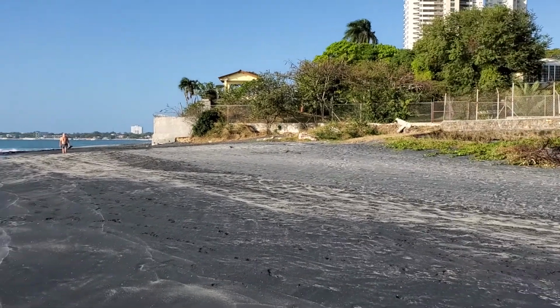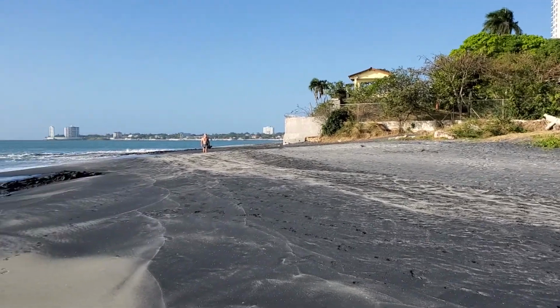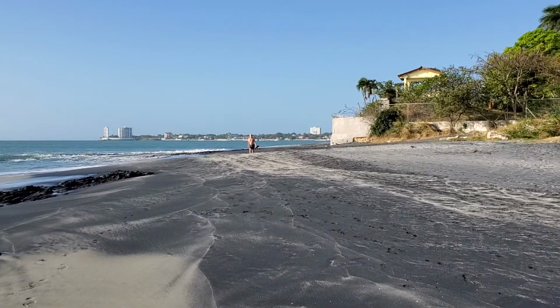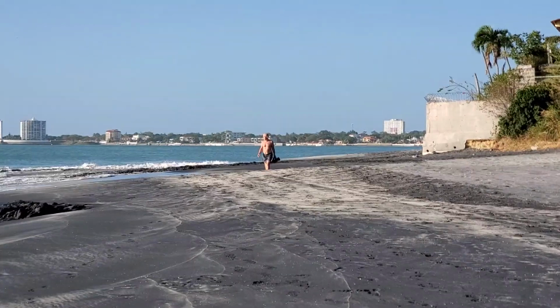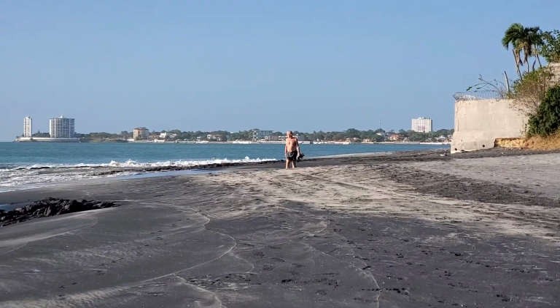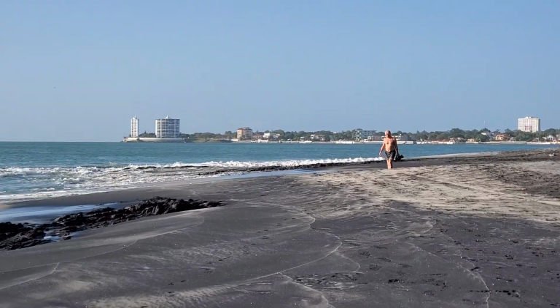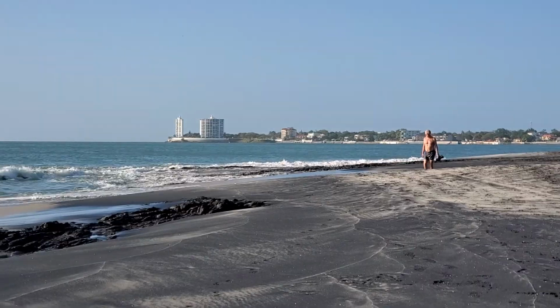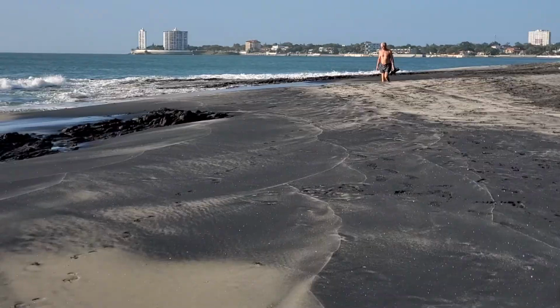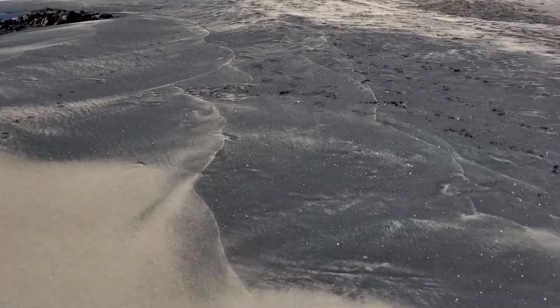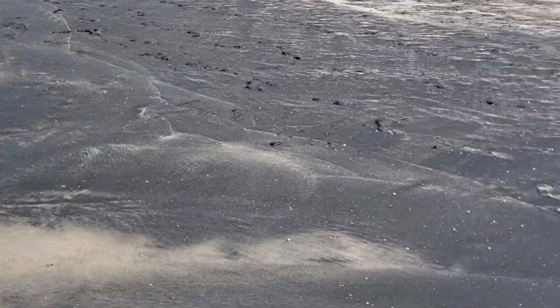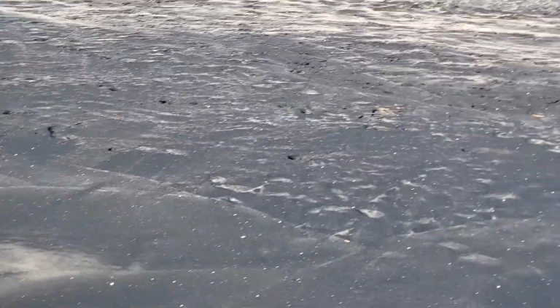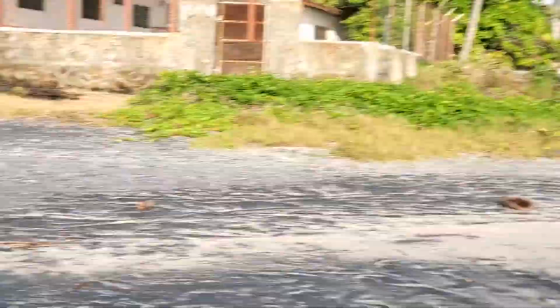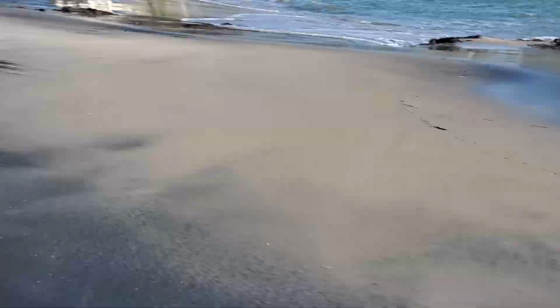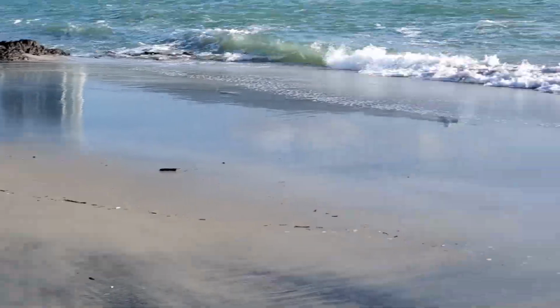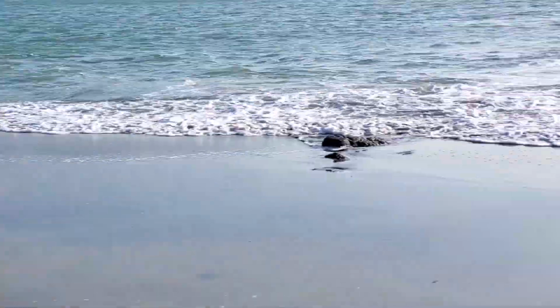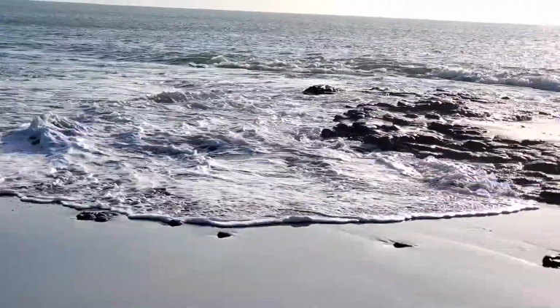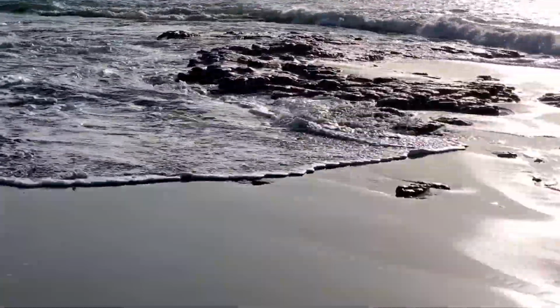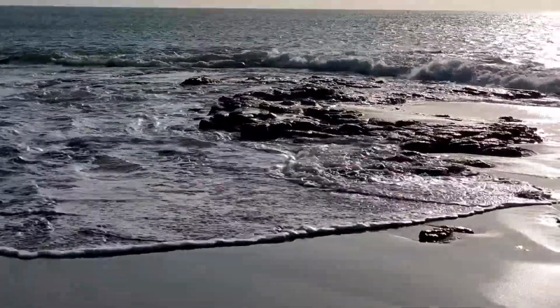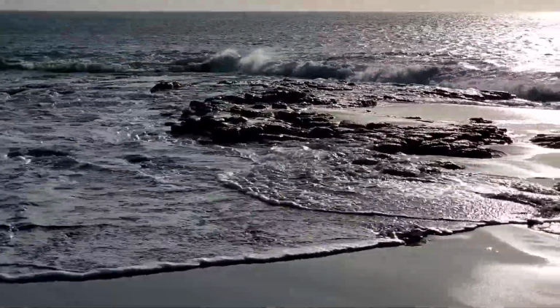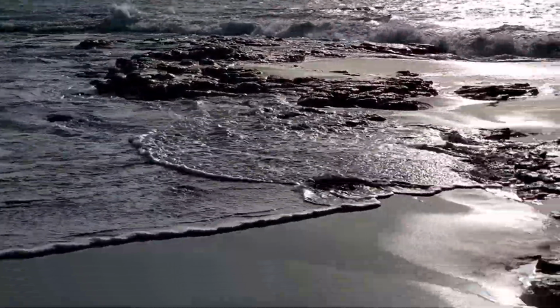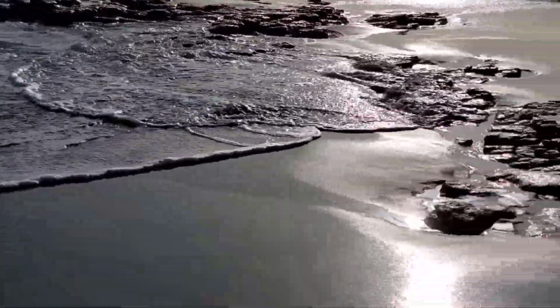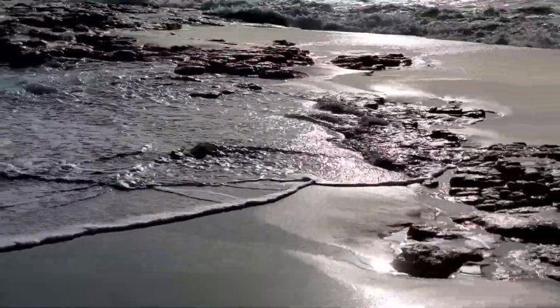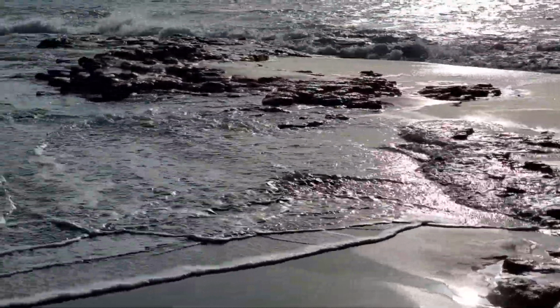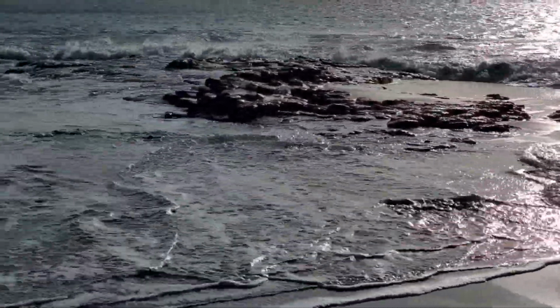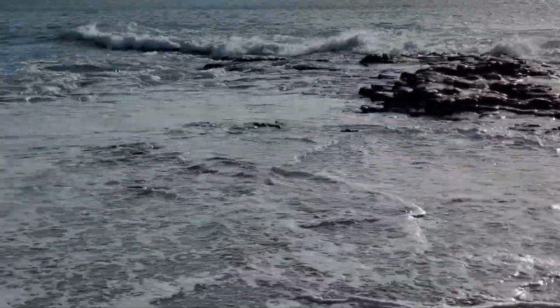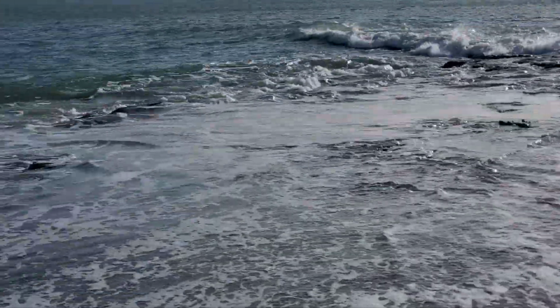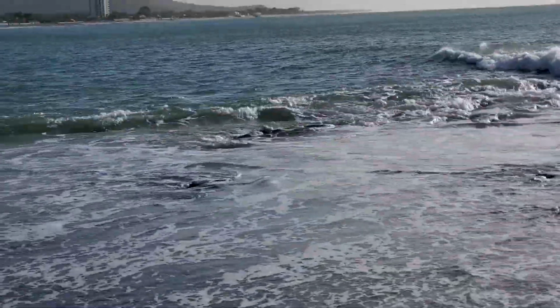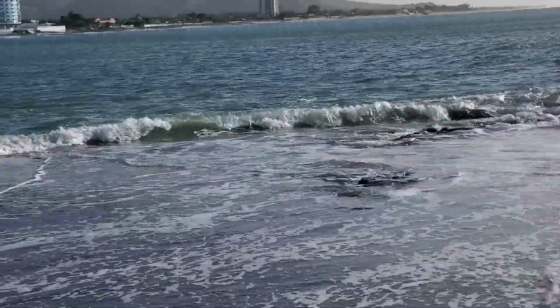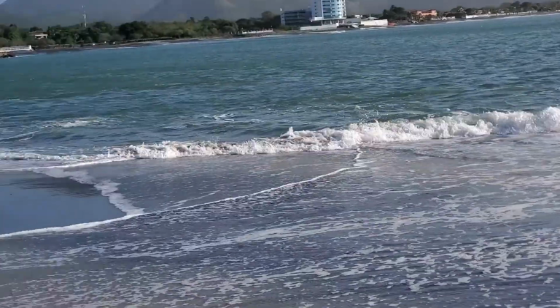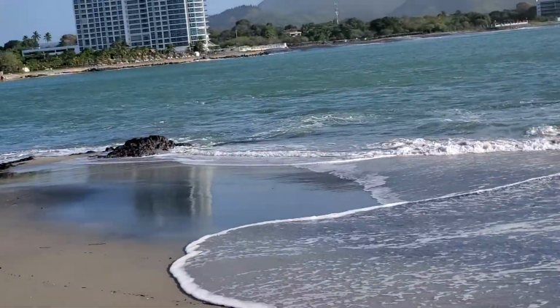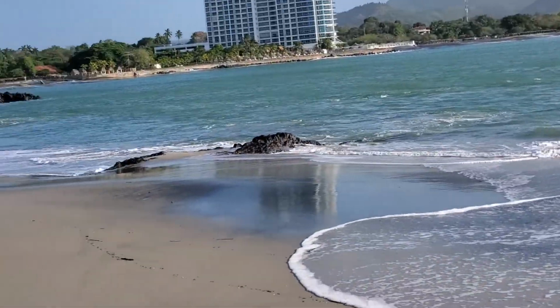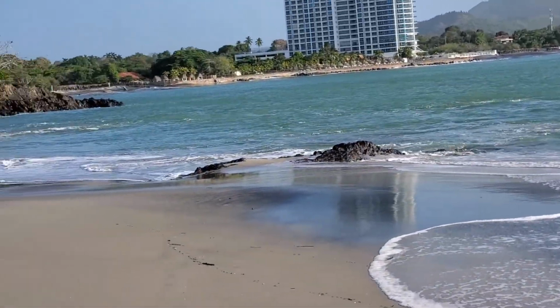That's kind of what the beach looks like here. Nice rocky shore.